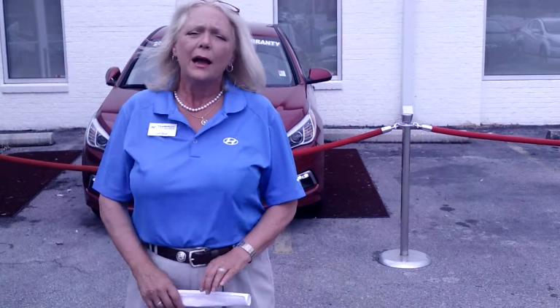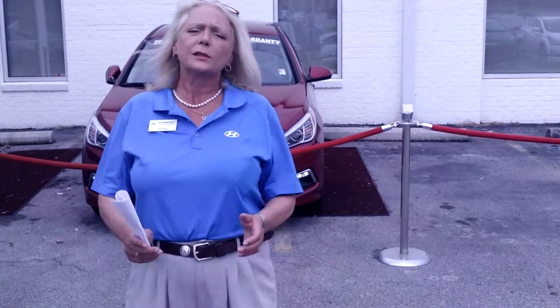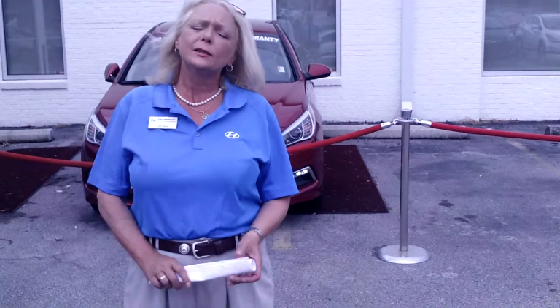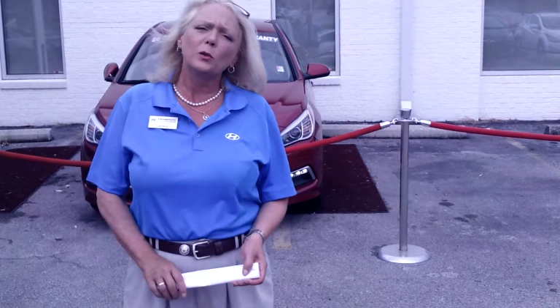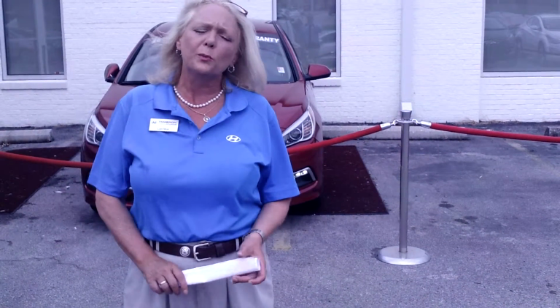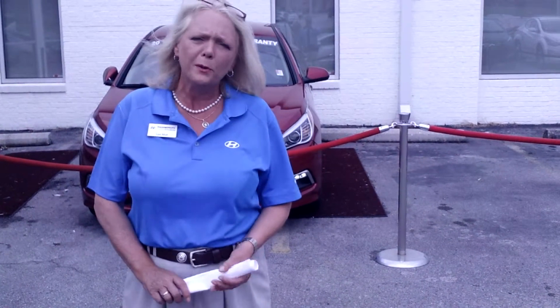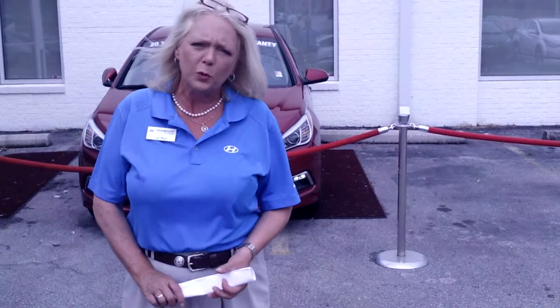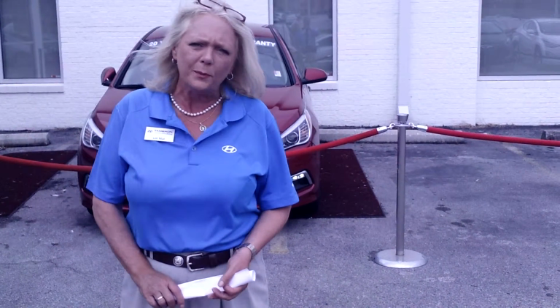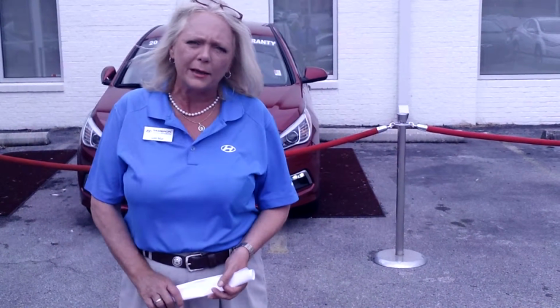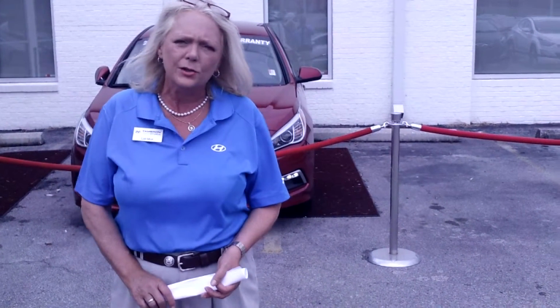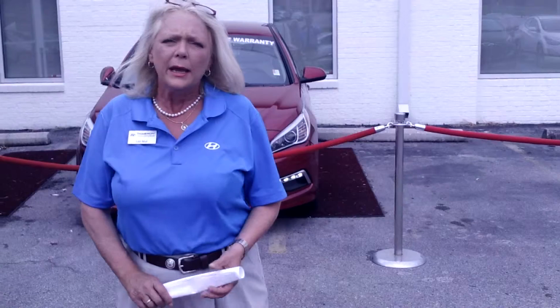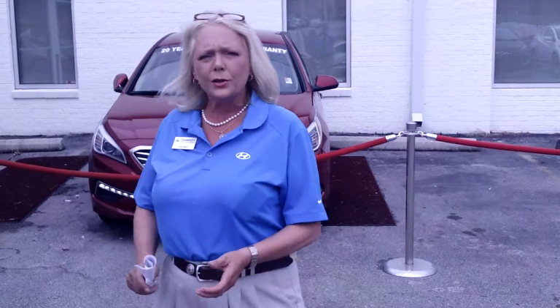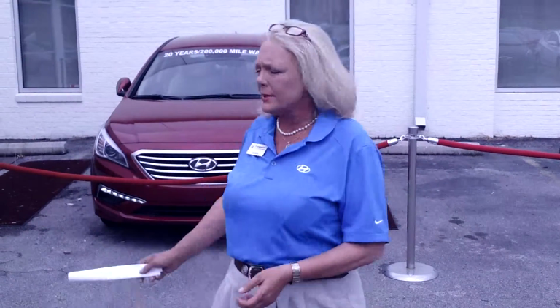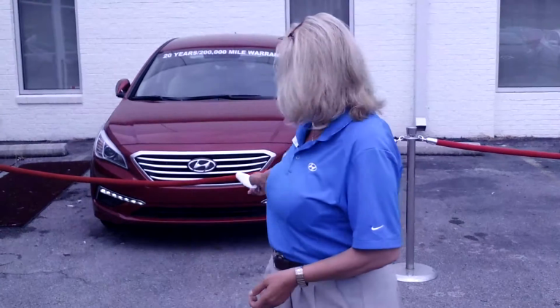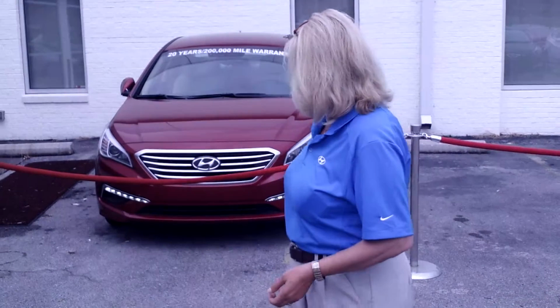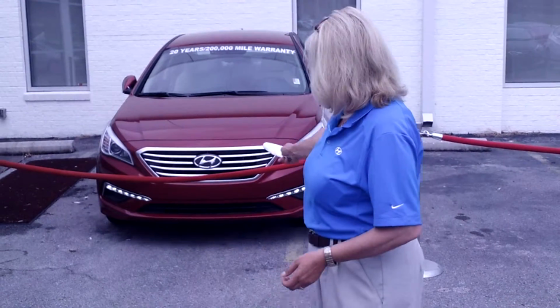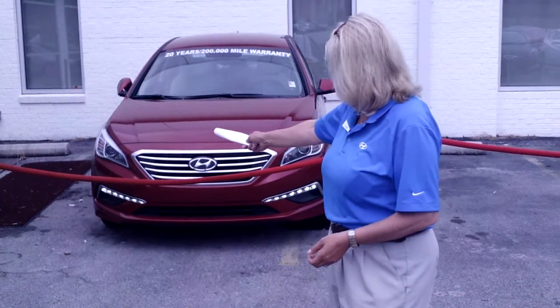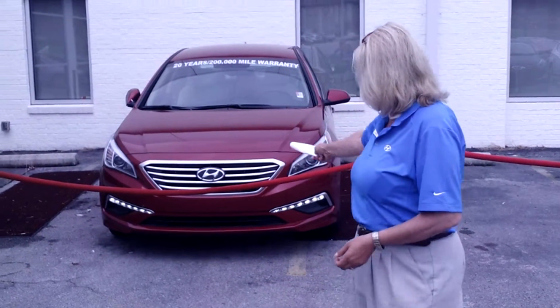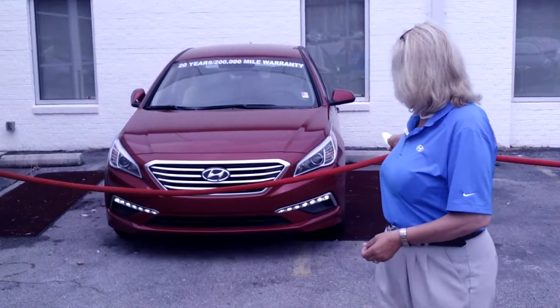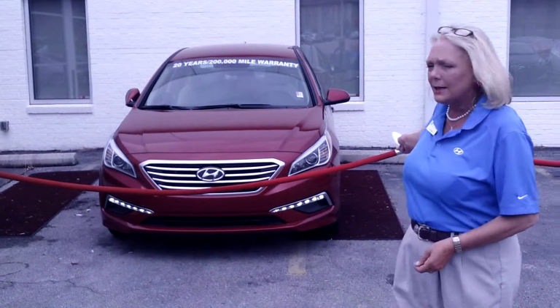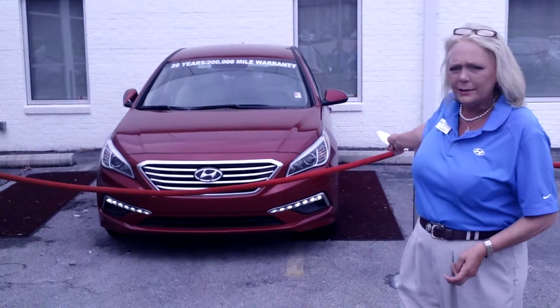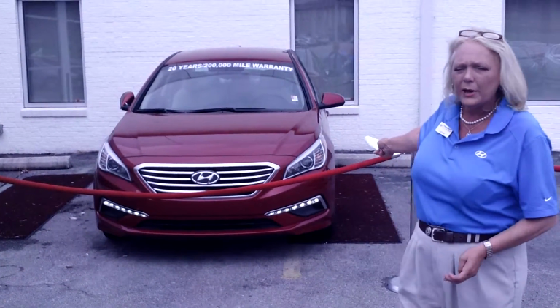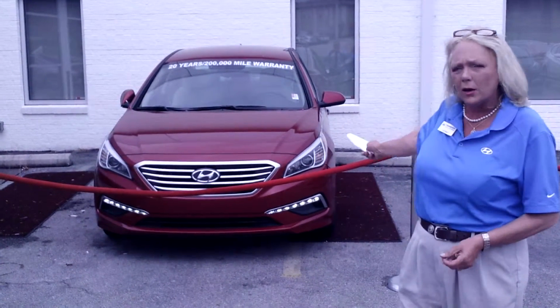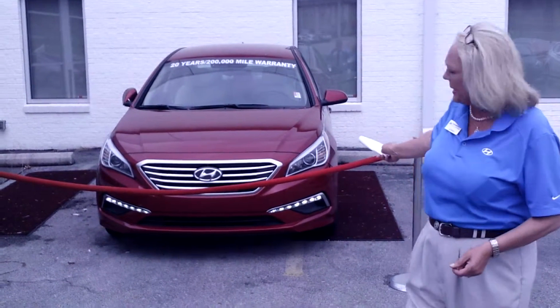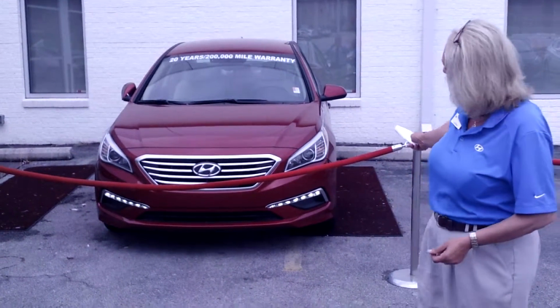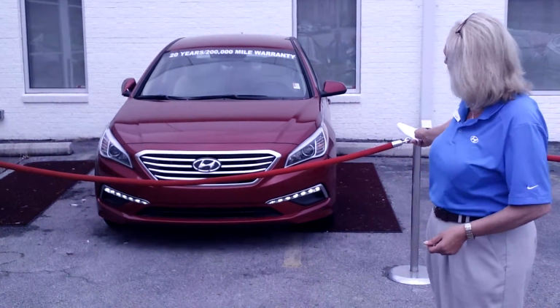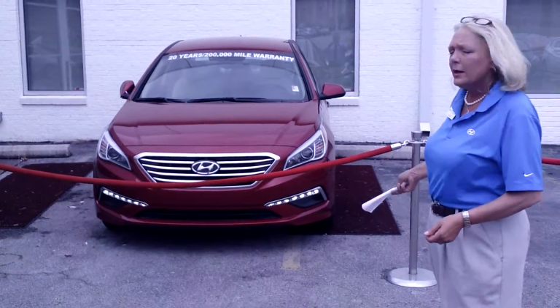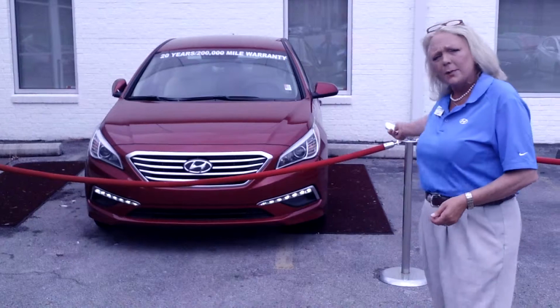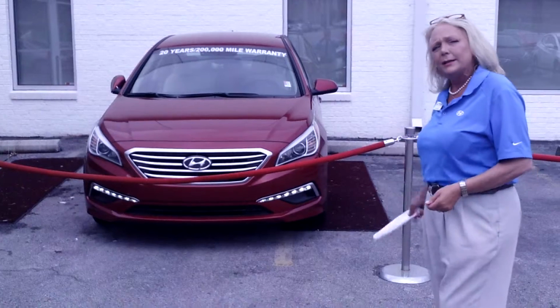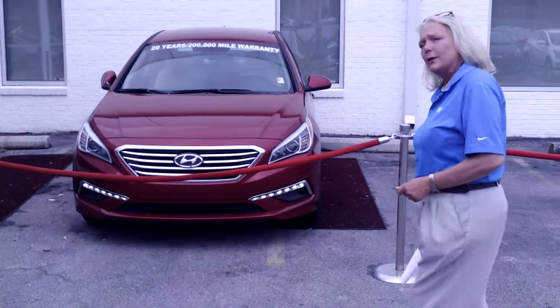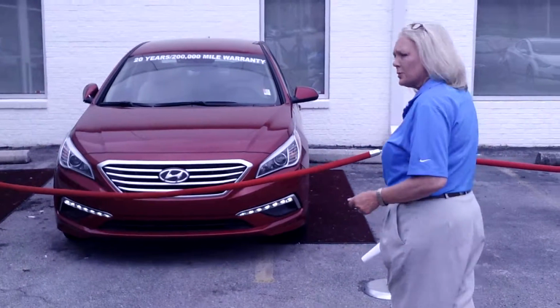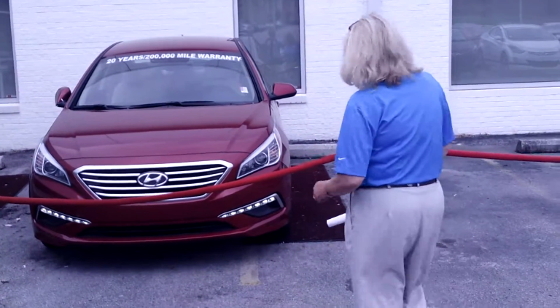I've selected one with the popular equipment package. As you can see, the LED running lights, you've got automatic headlights. Come on in and take a closer look.